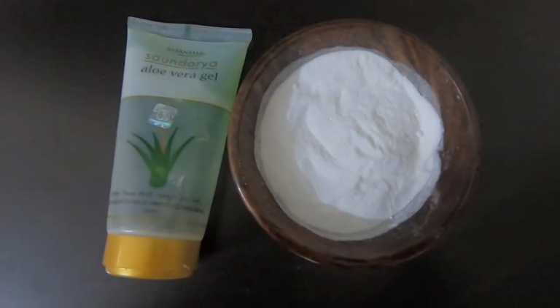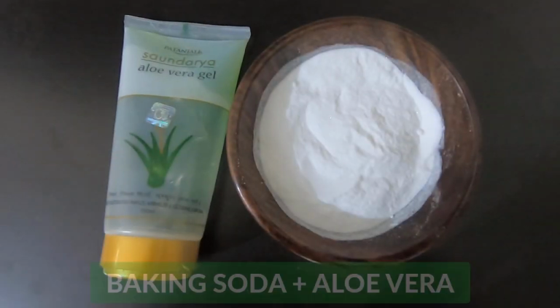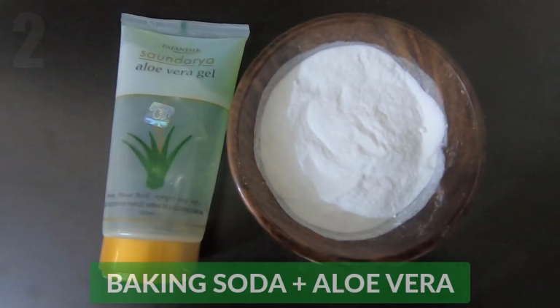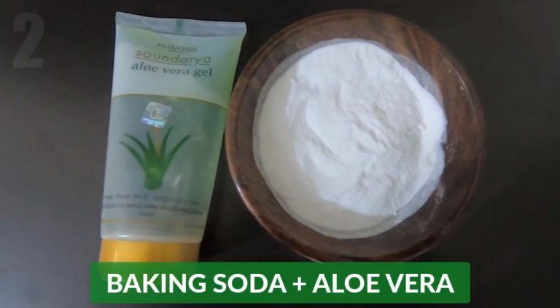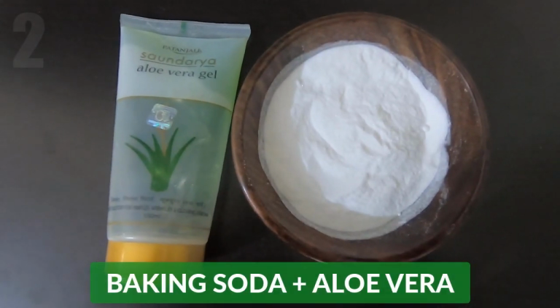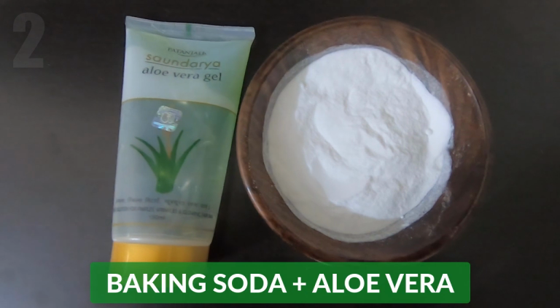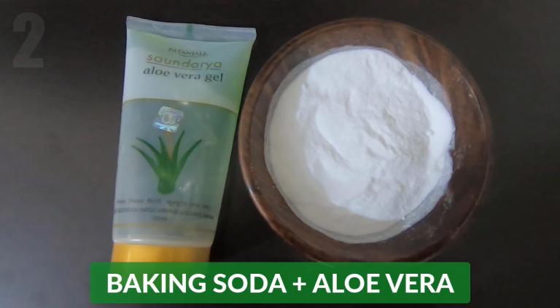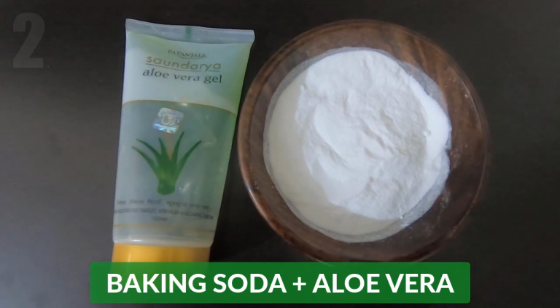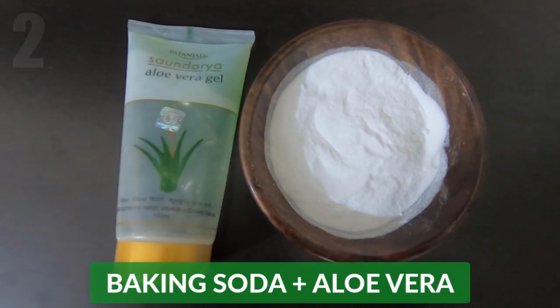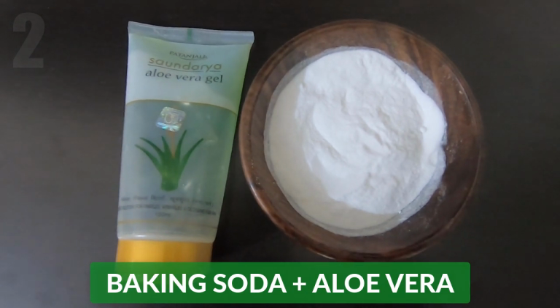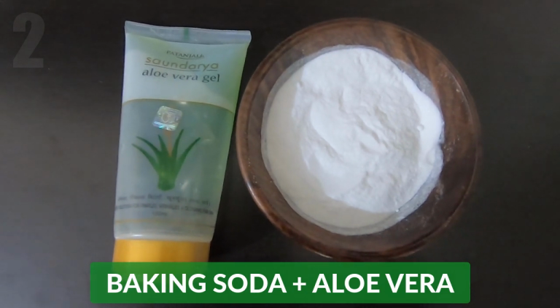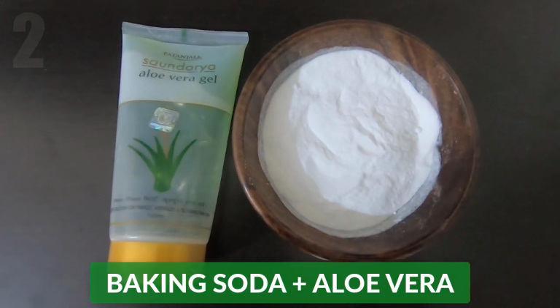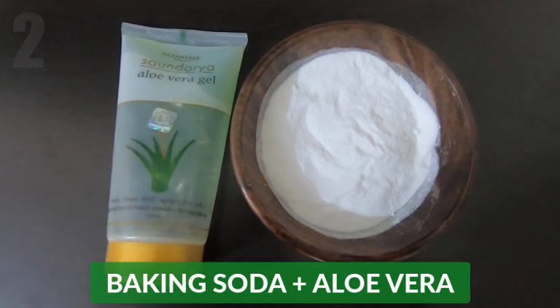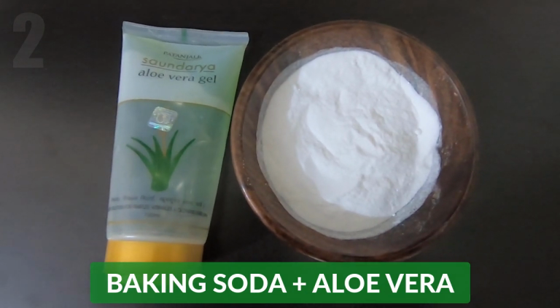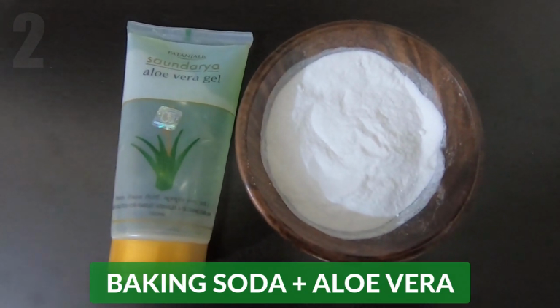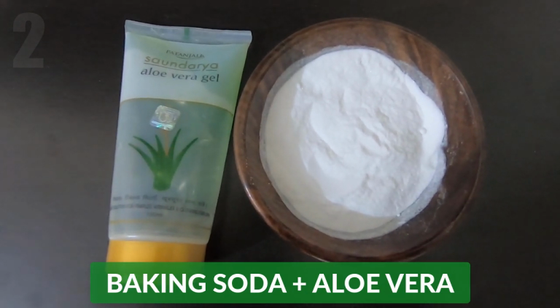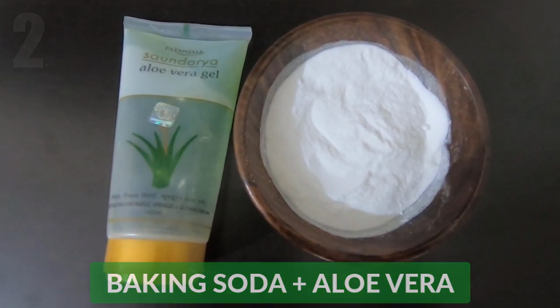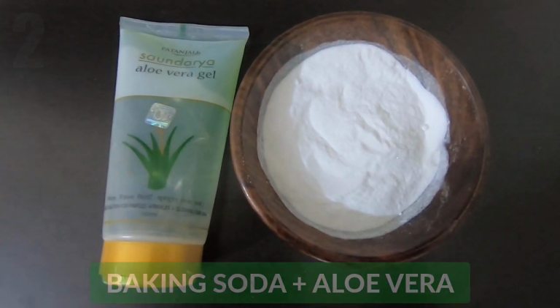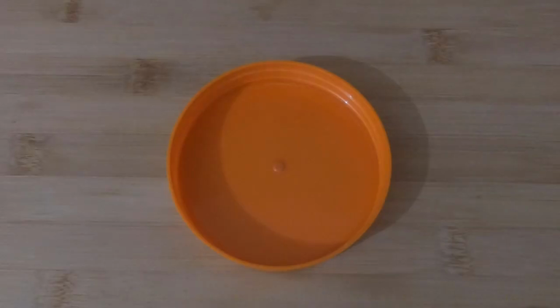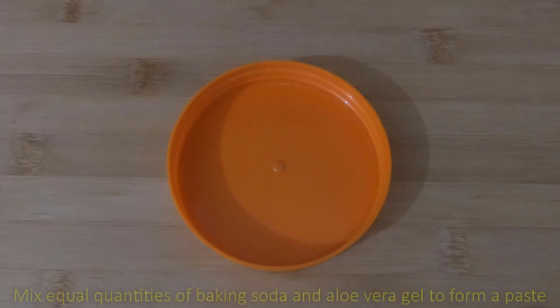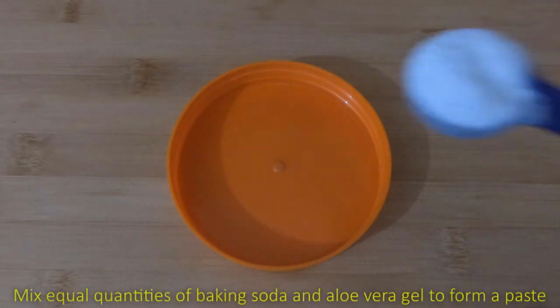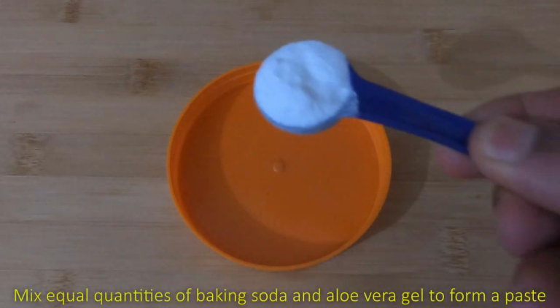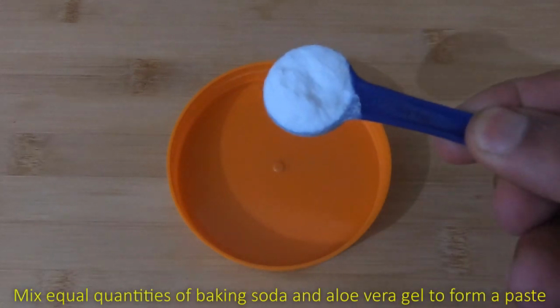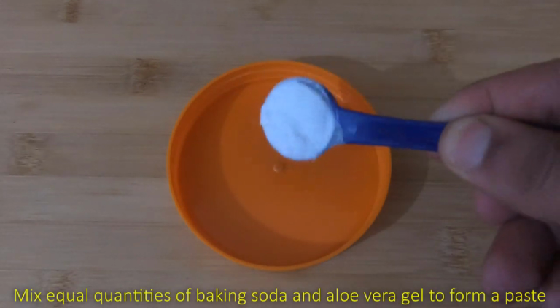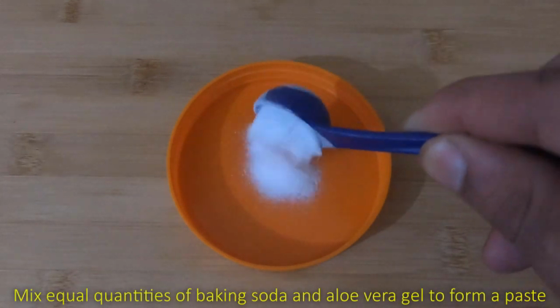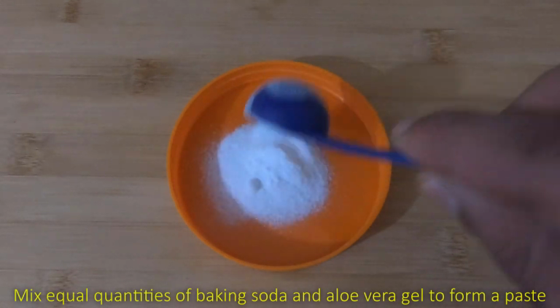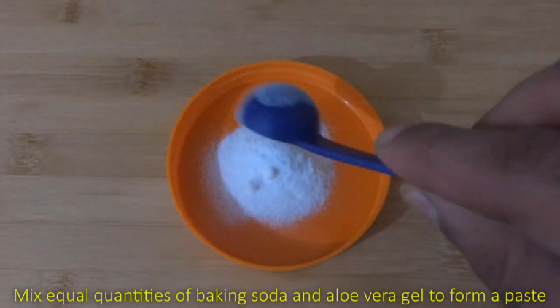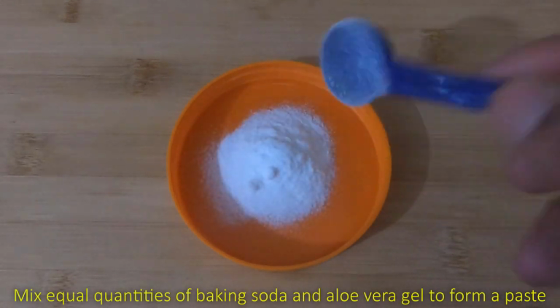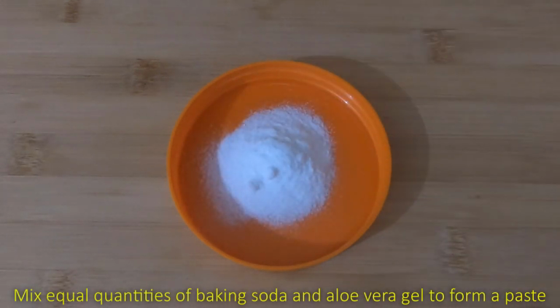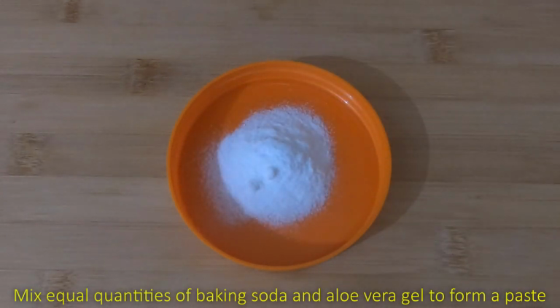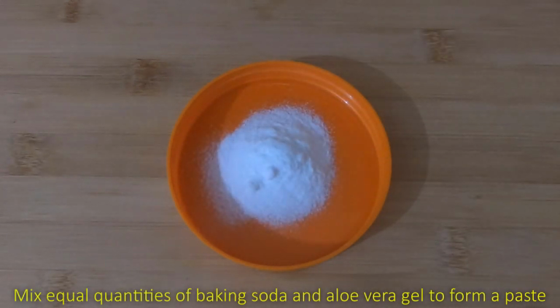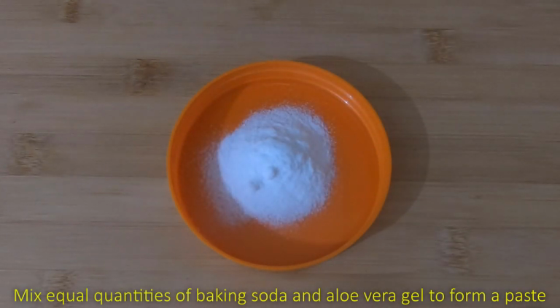The second way to use baking soda for acne is to make a mixture of baking soda and aloe vera gel. Mix equal quantities of baking soda and aloe vera gel to form a paste.